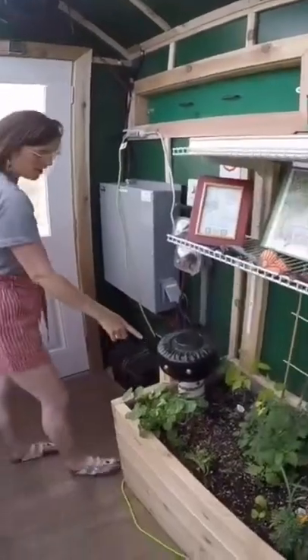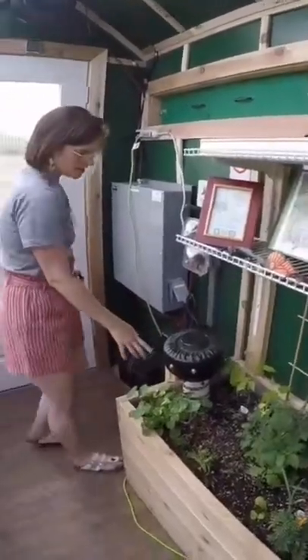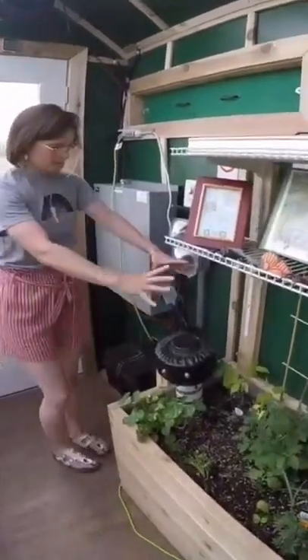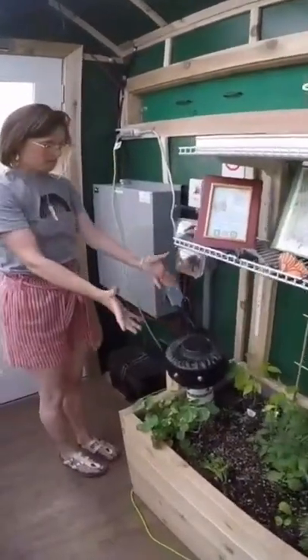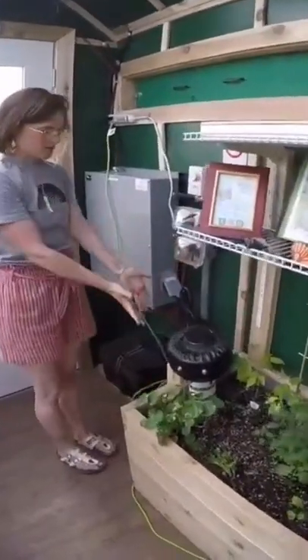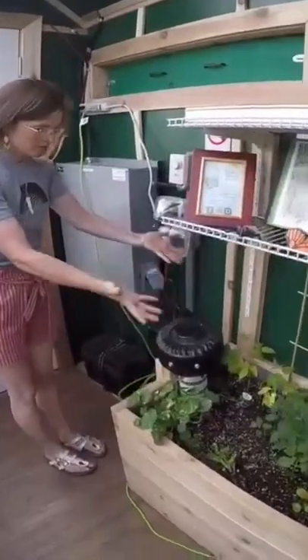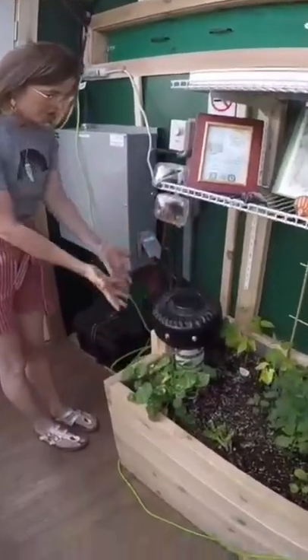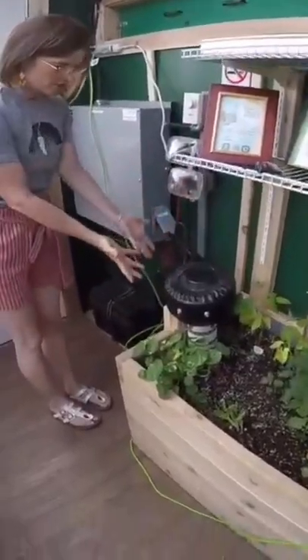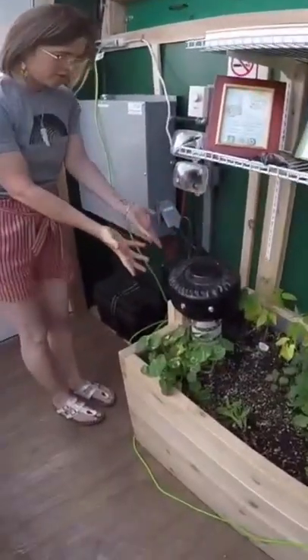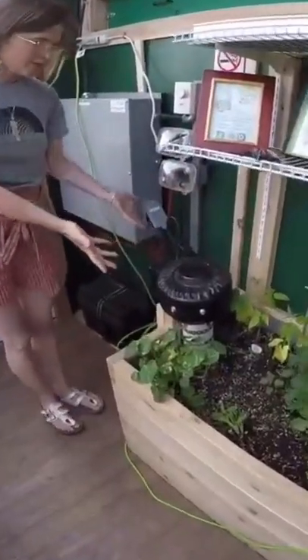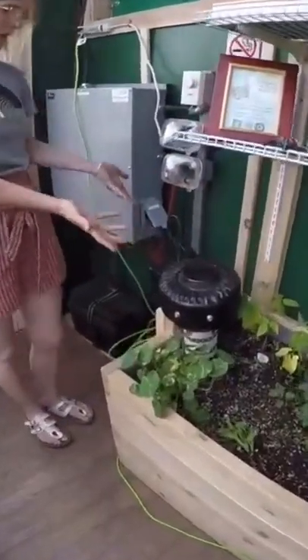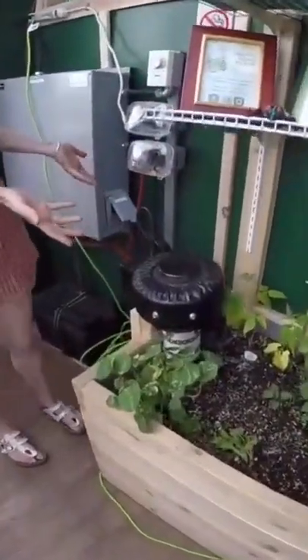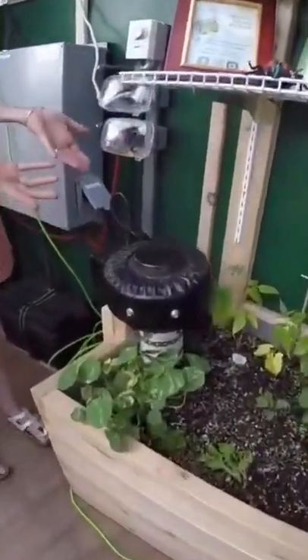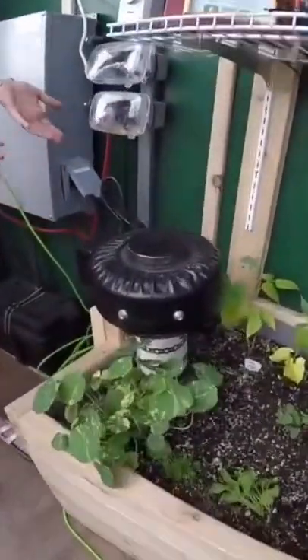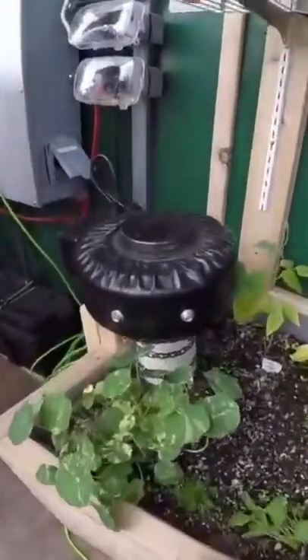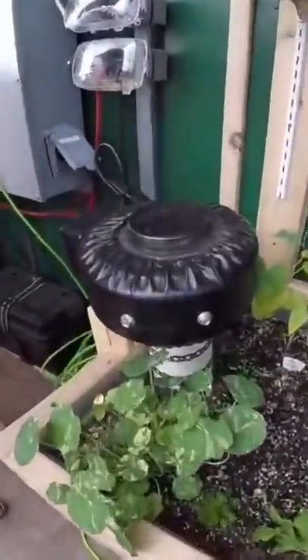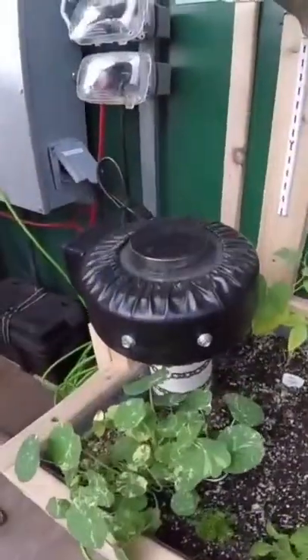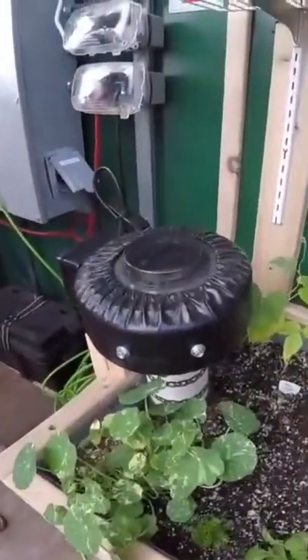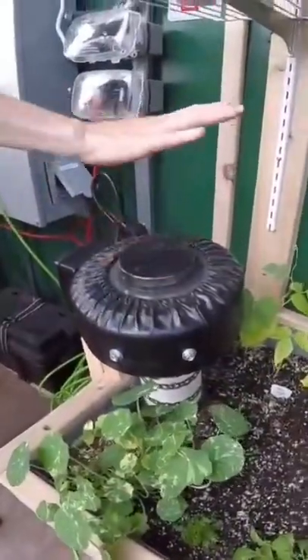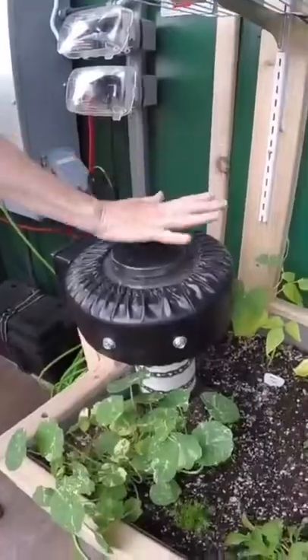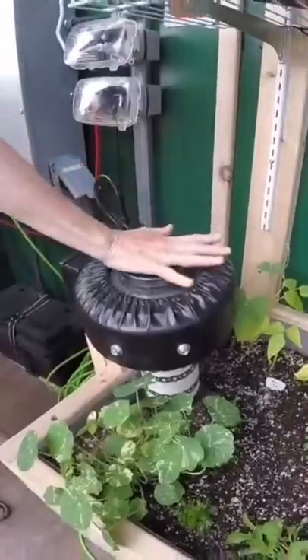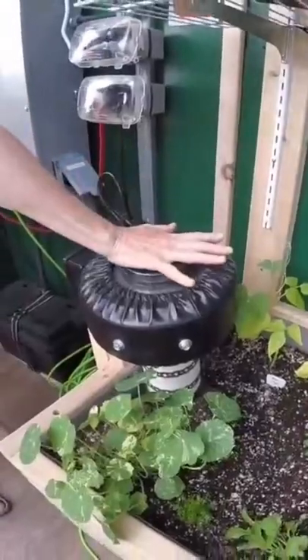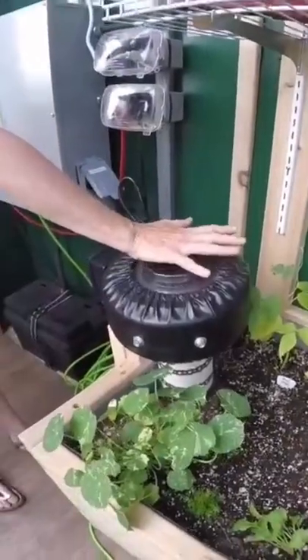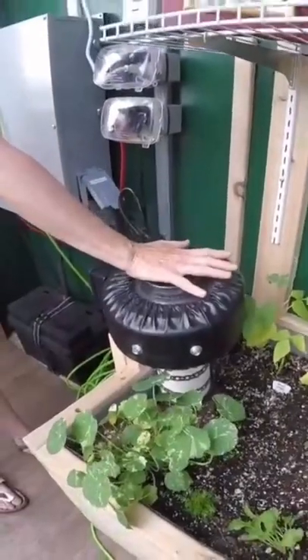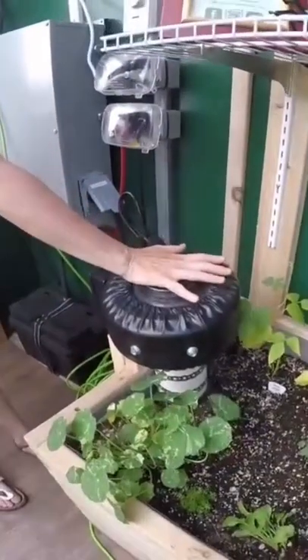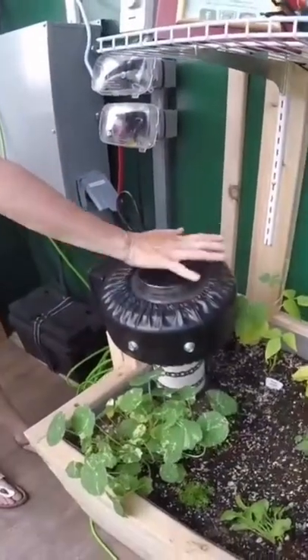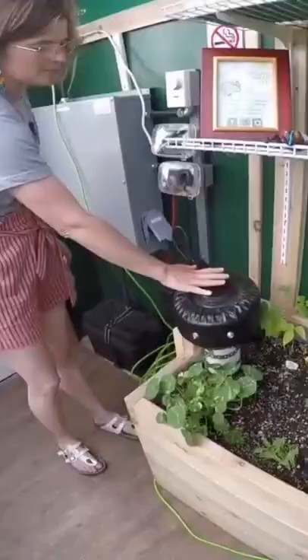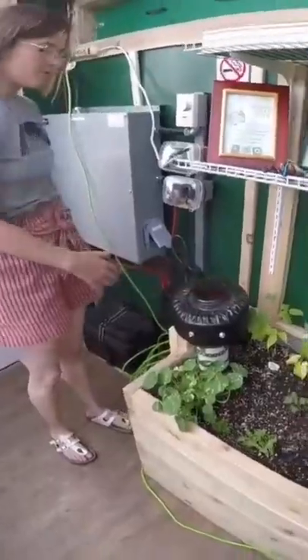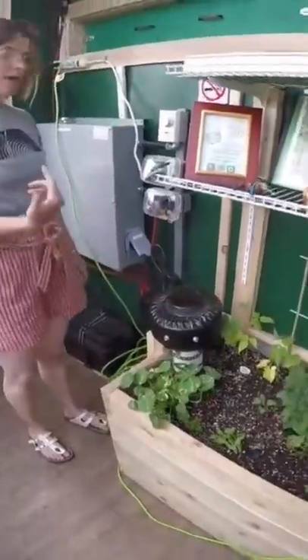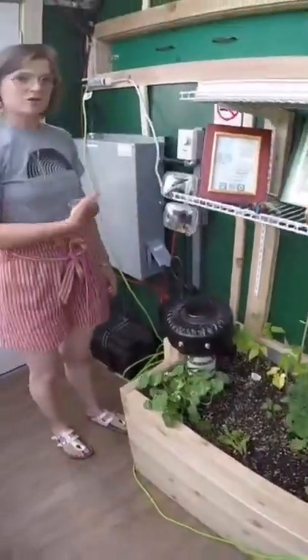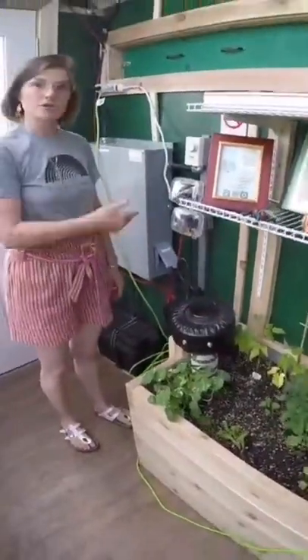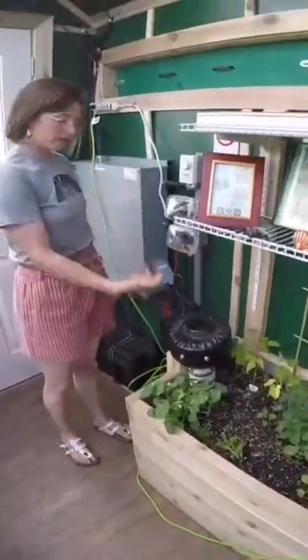That is this fun-looking contraption right here. We always like to tell kids our greenhouse sucks, because when it is on you can put your hand right here and you can feel the suction of the fan, which is on reverse downwards.